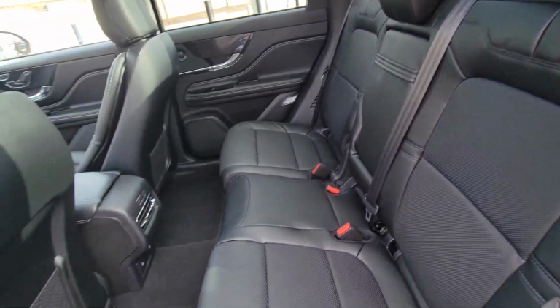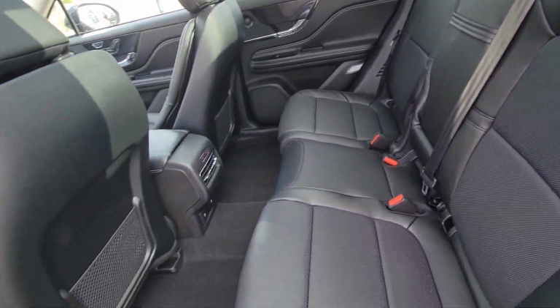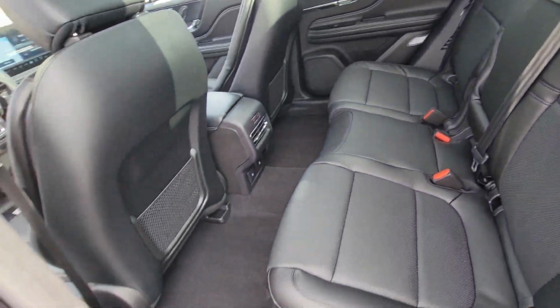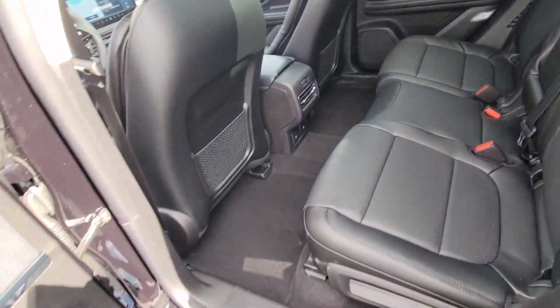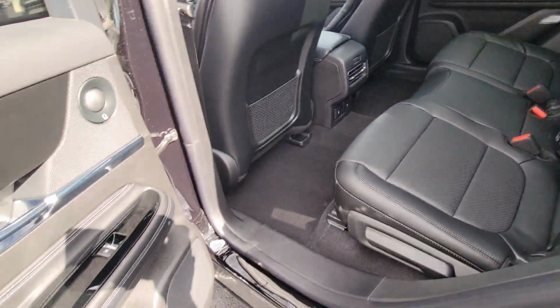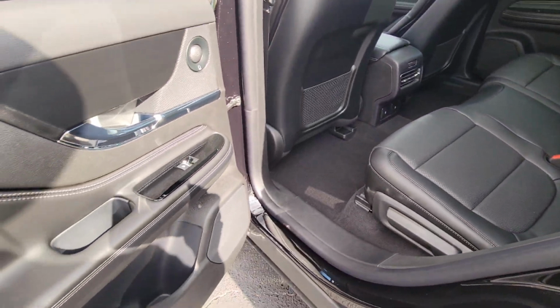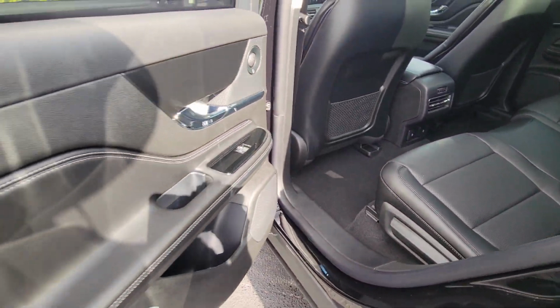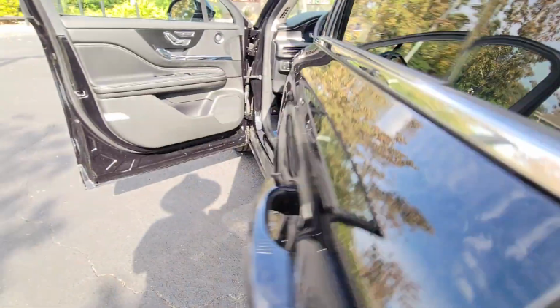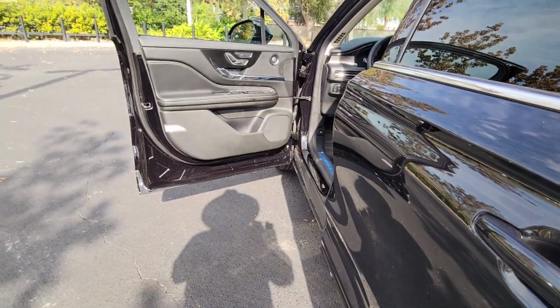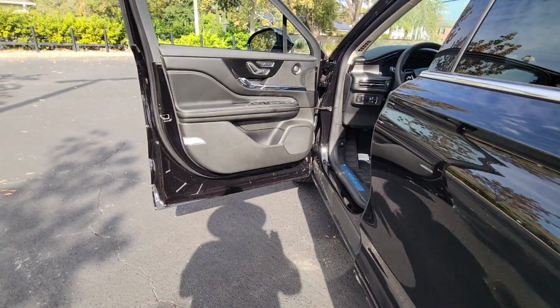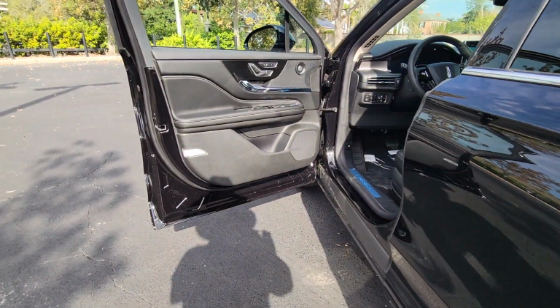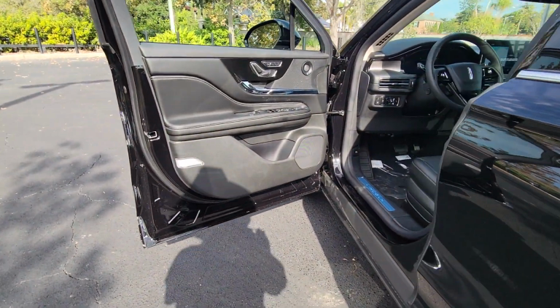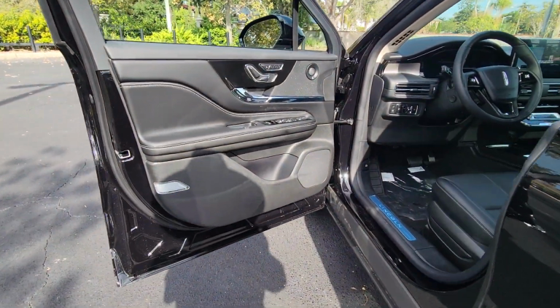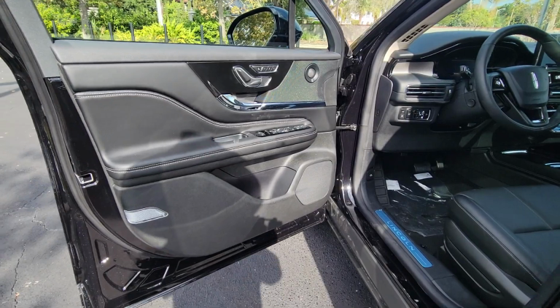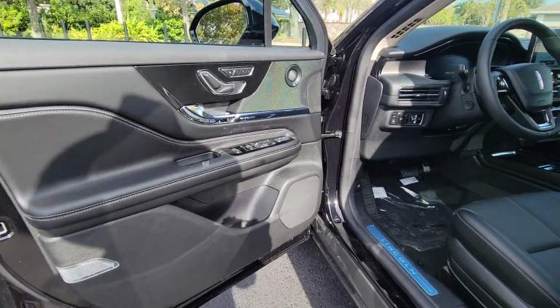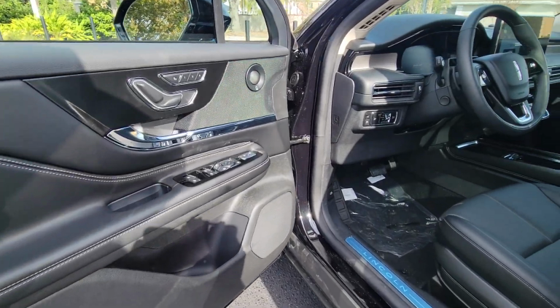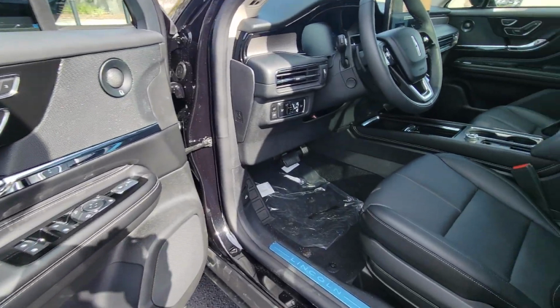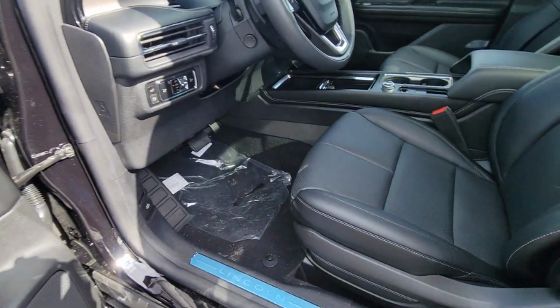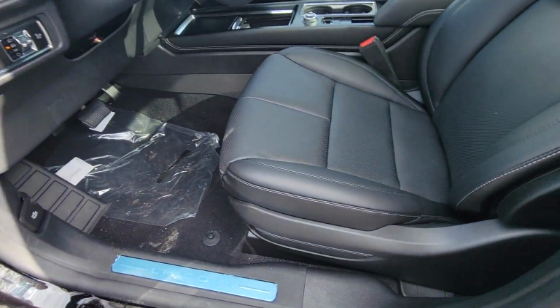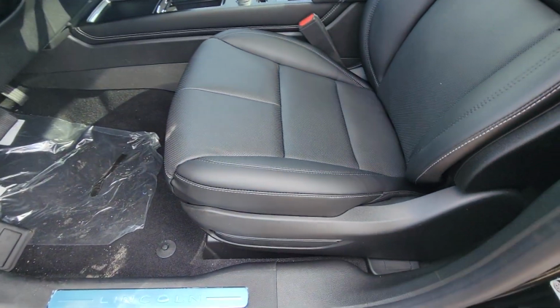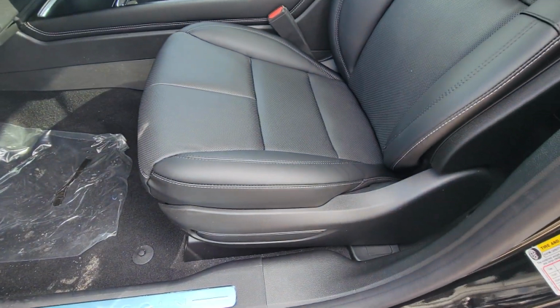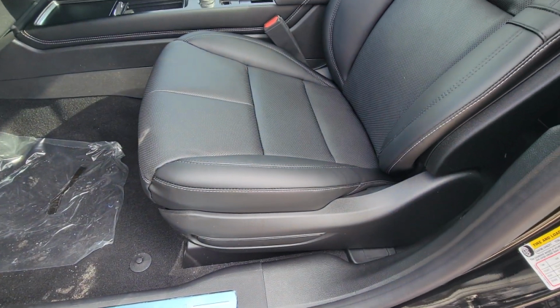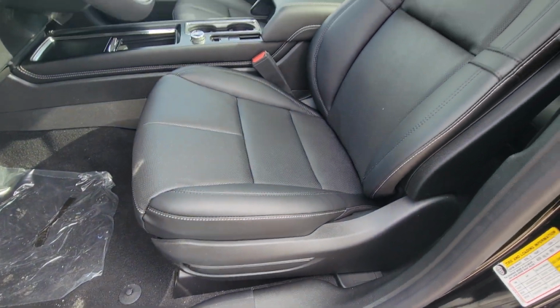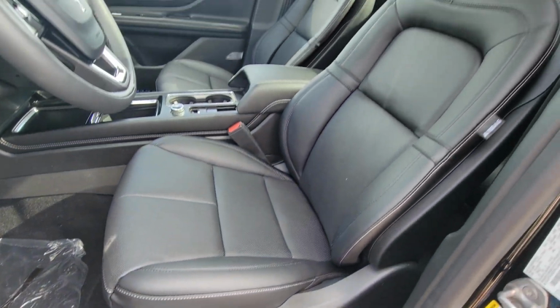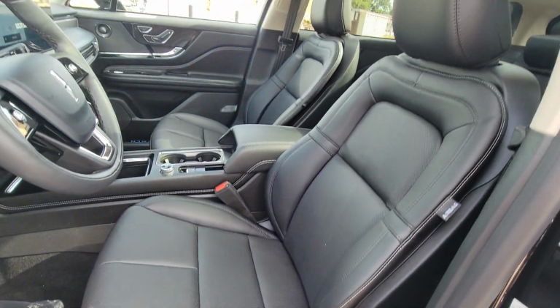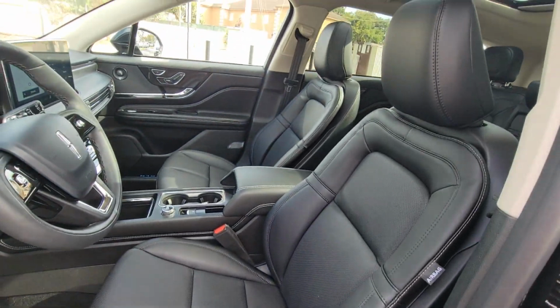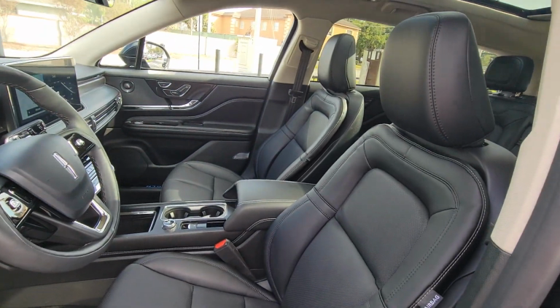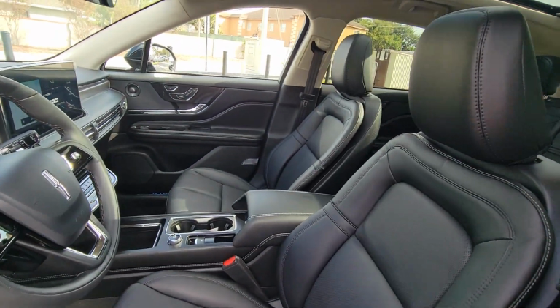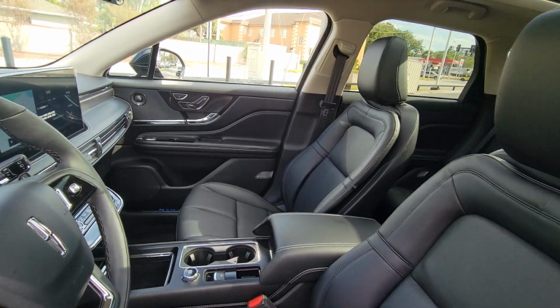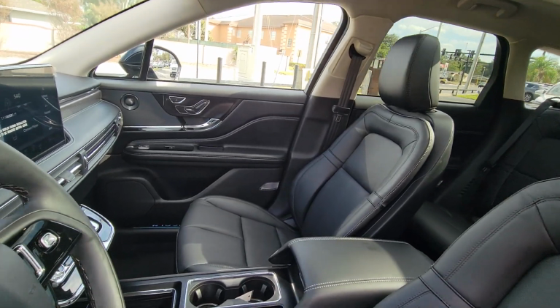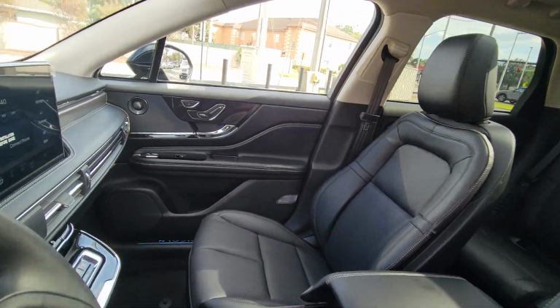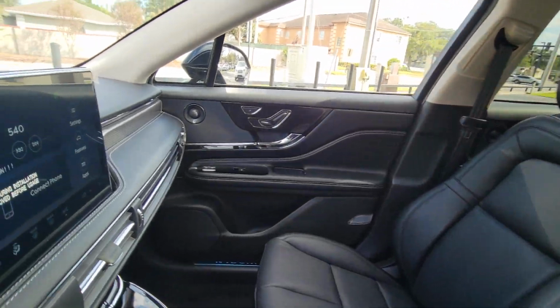SUV versatility meets premium luxury in this striking Corsair. See for yourself when you take it out for a test drive. Our professional staff looks forward to giving you excellent service.